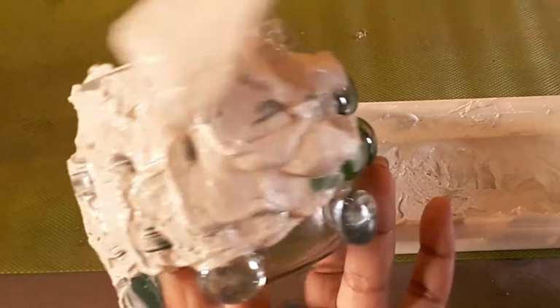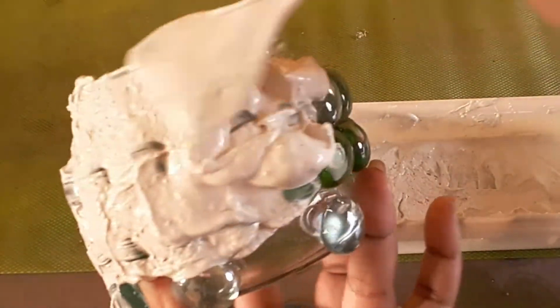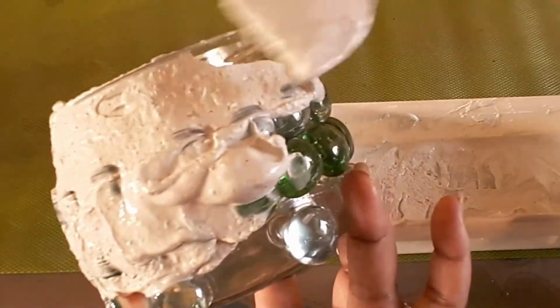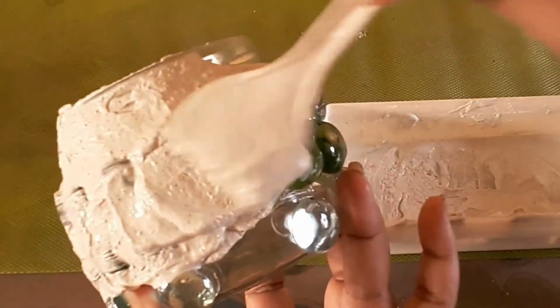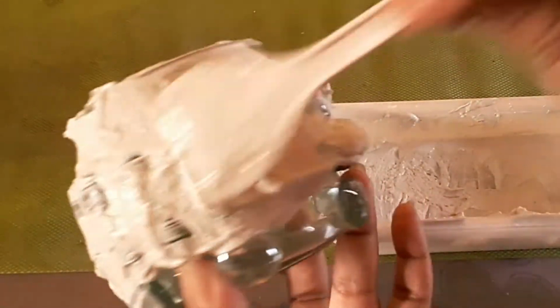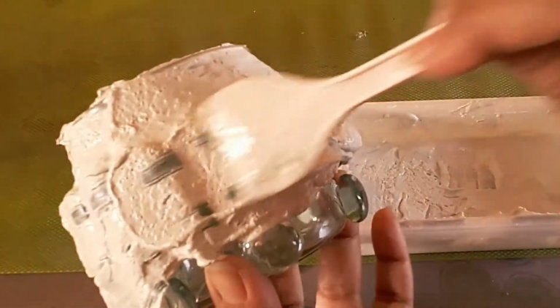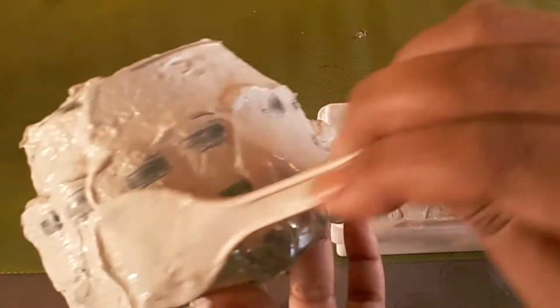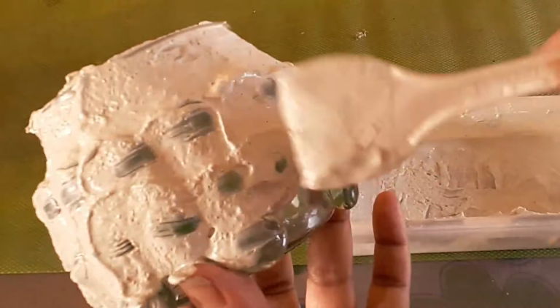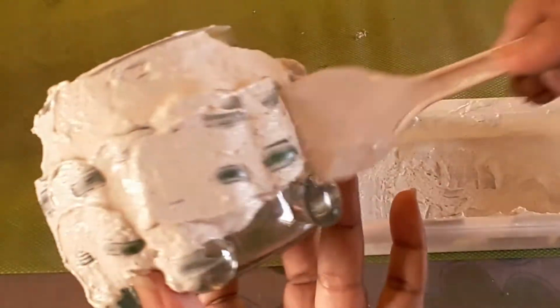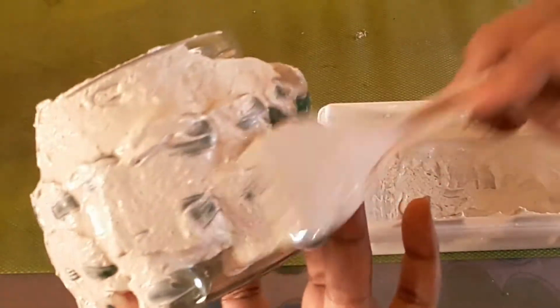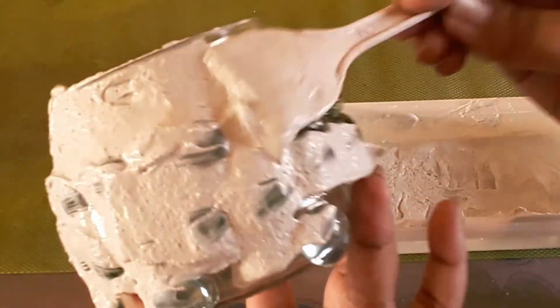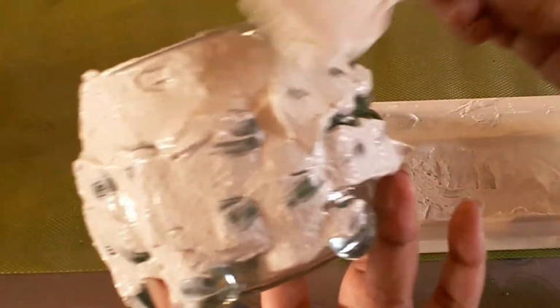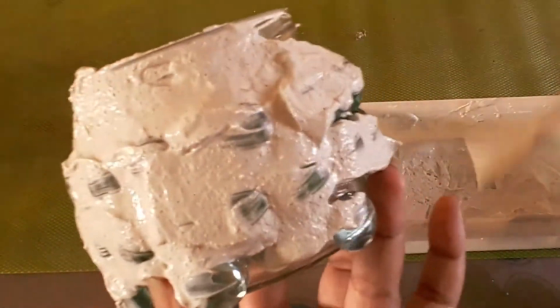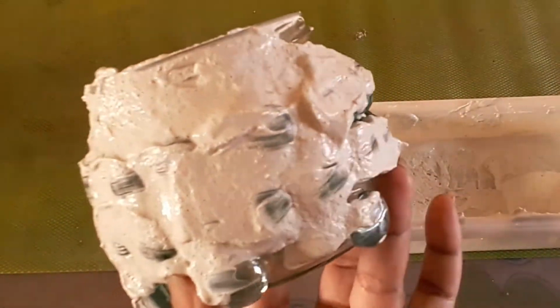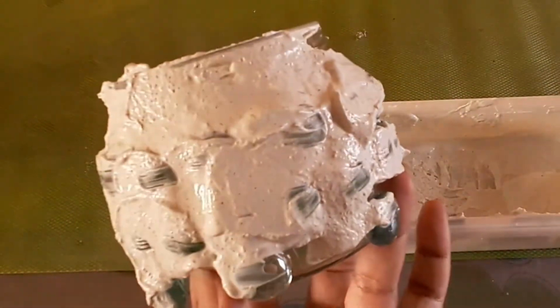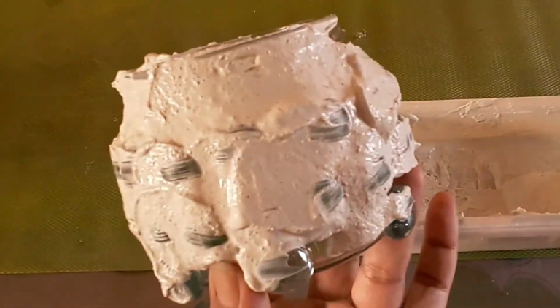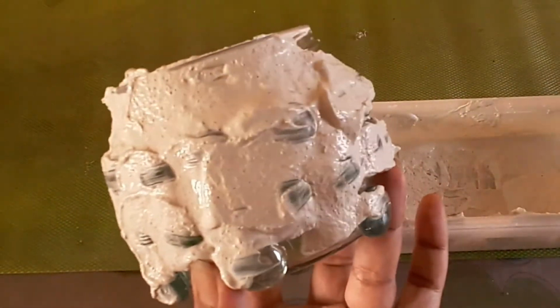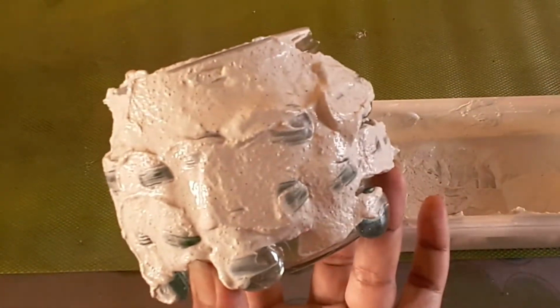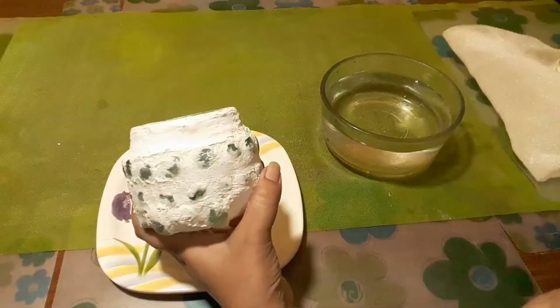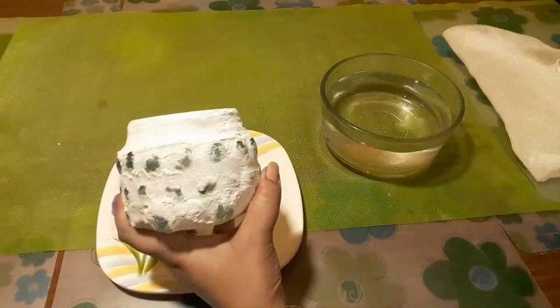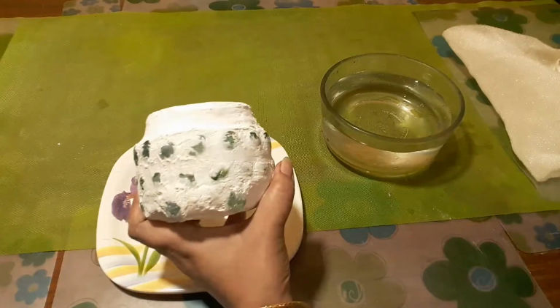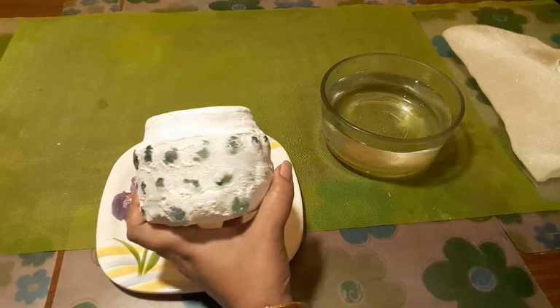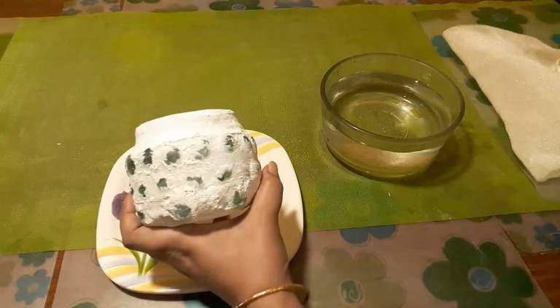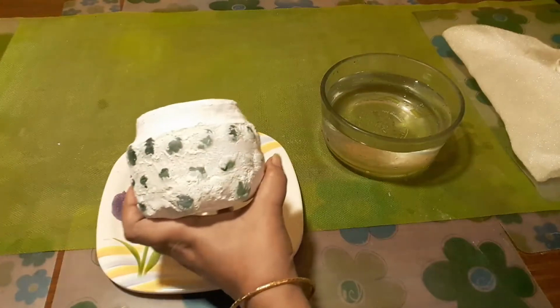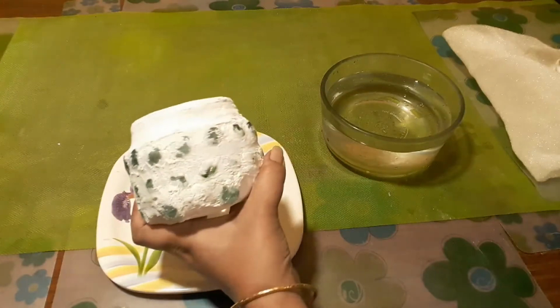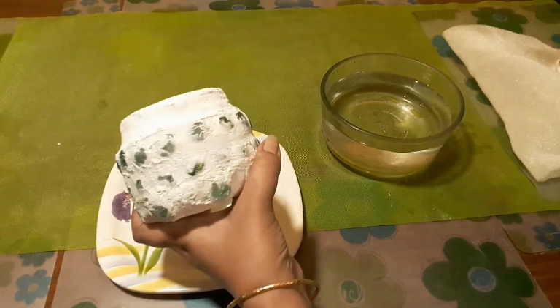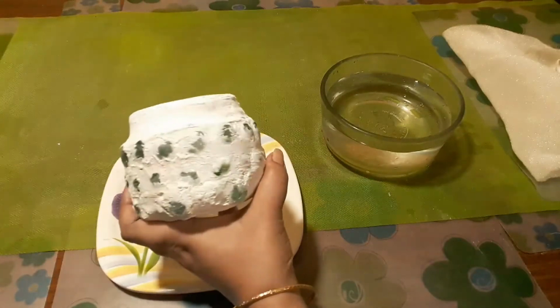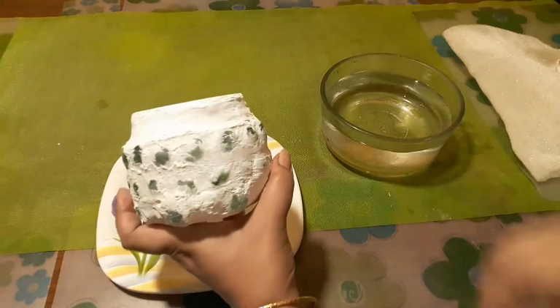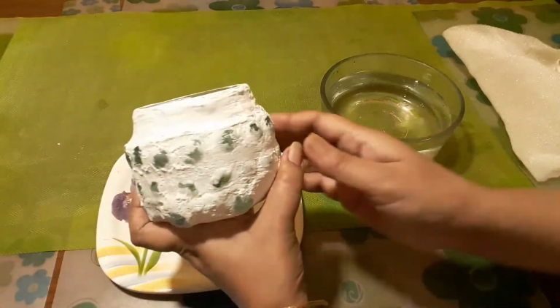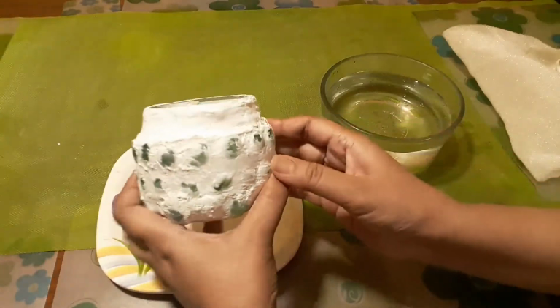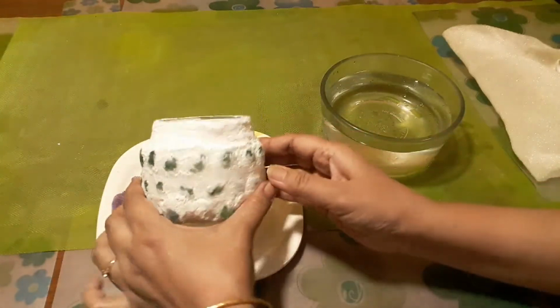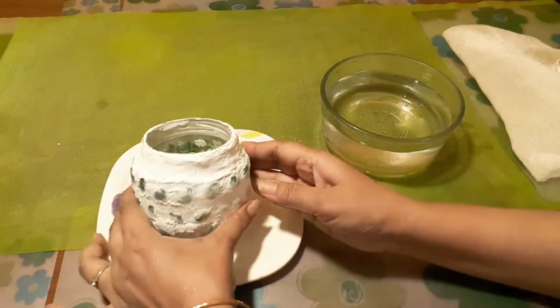I am covering the whole jar. After drying it will look like this — now removing the excess grout is needed.